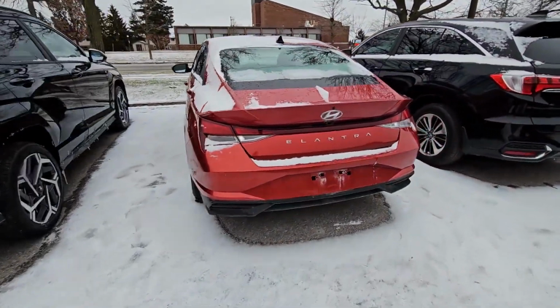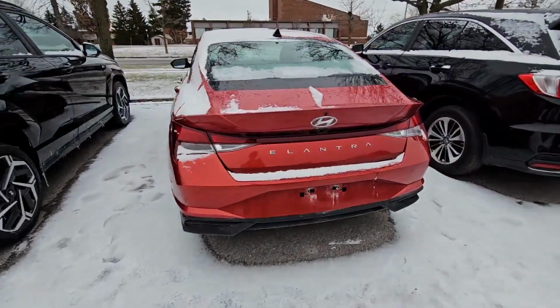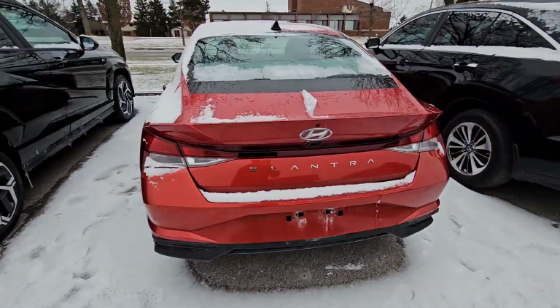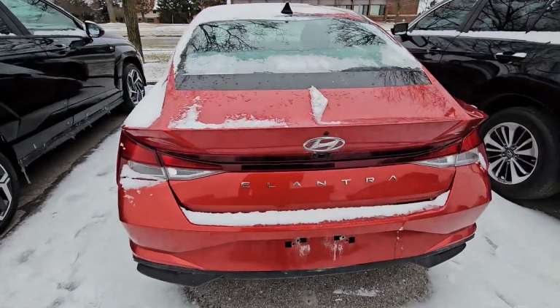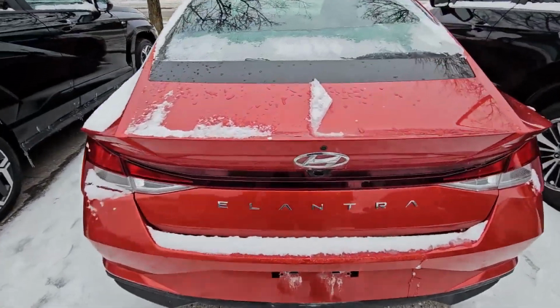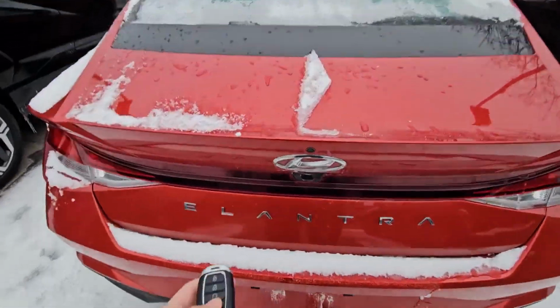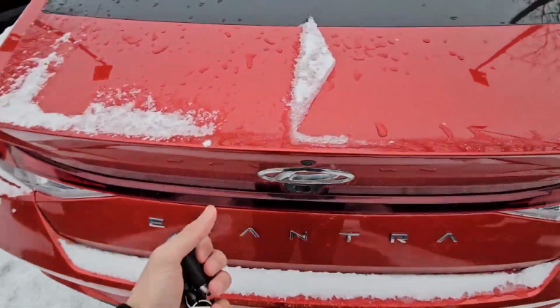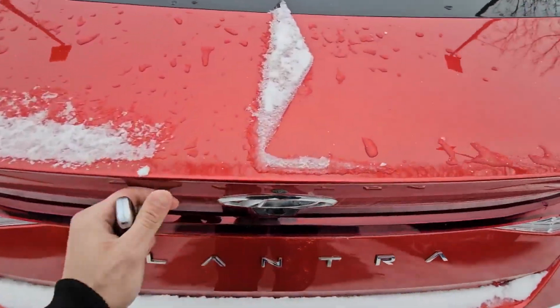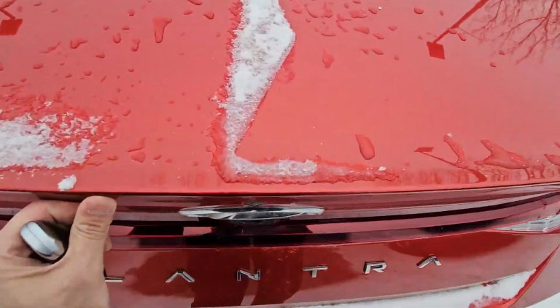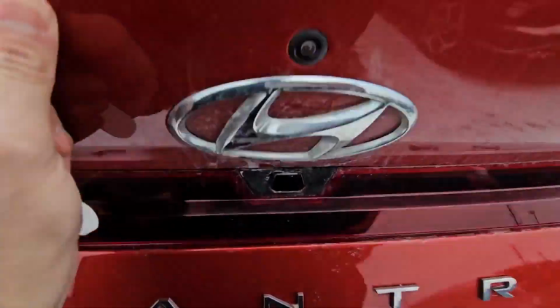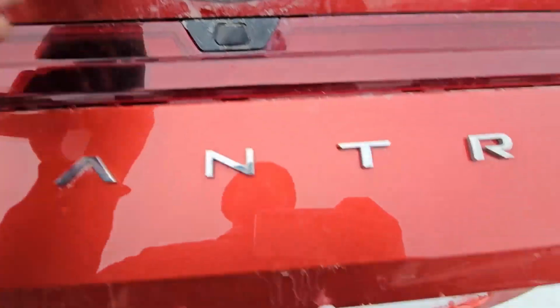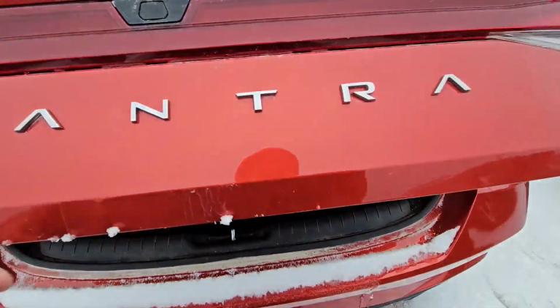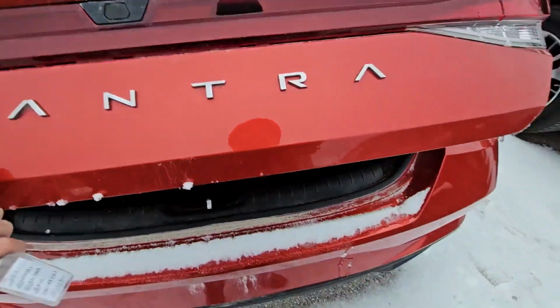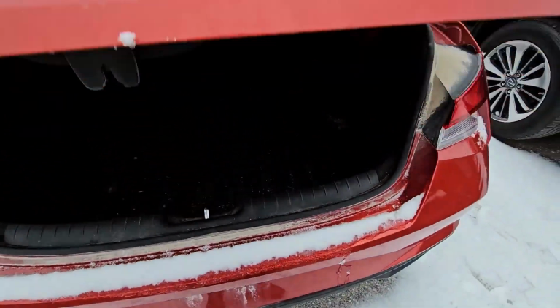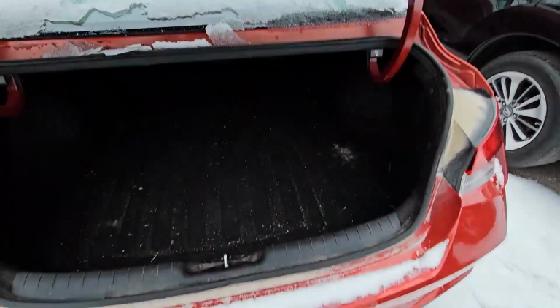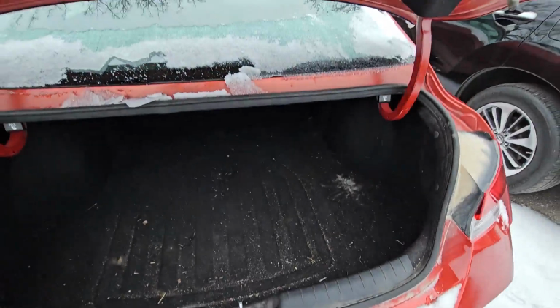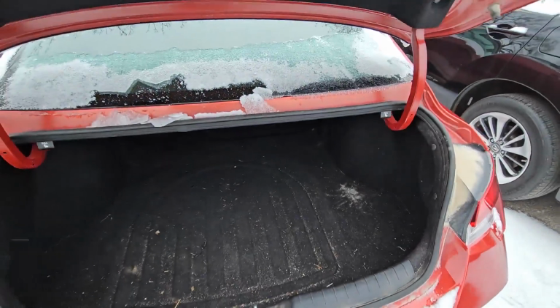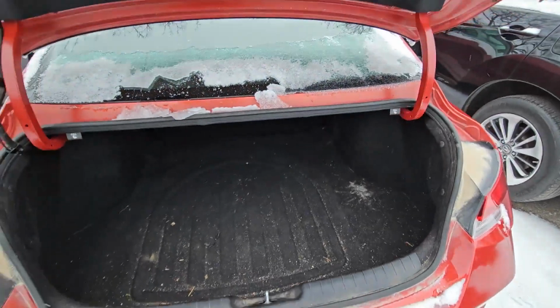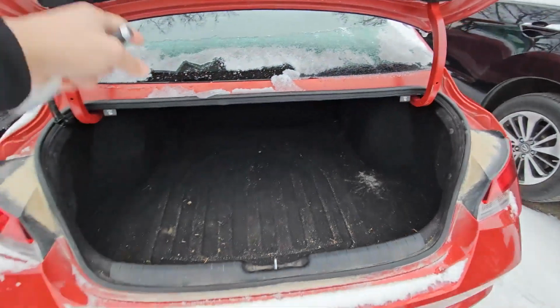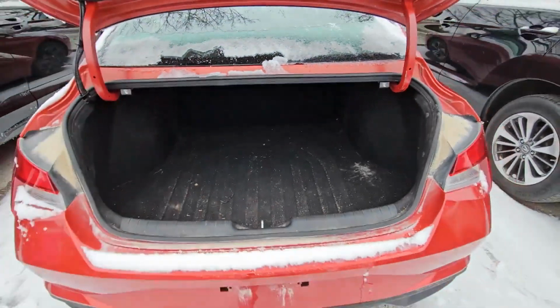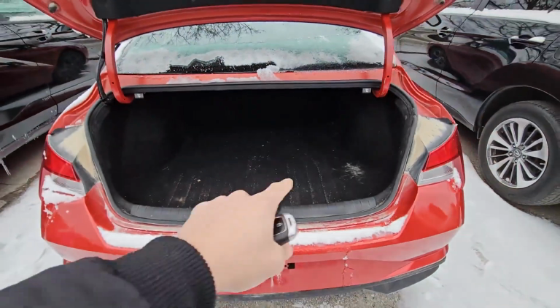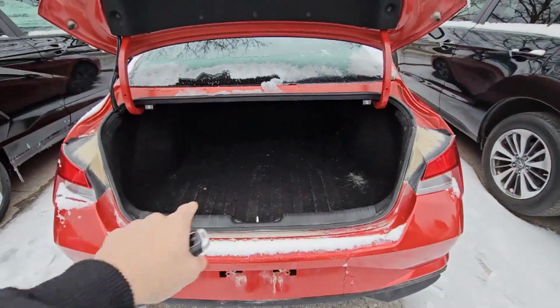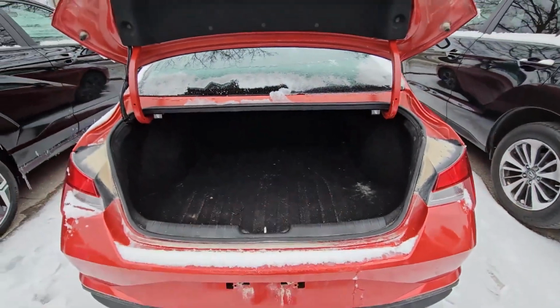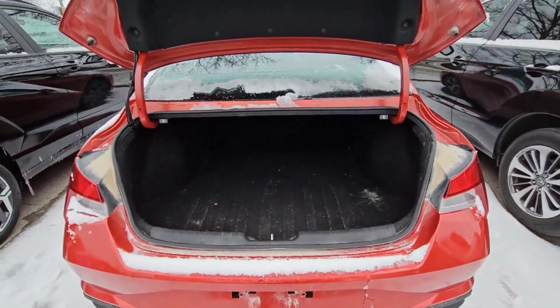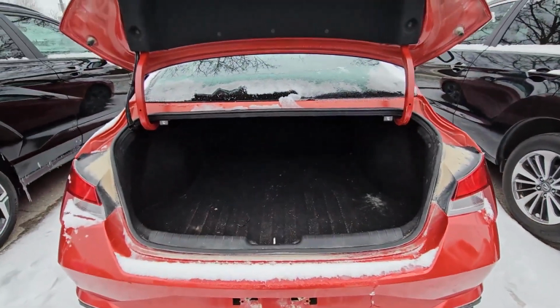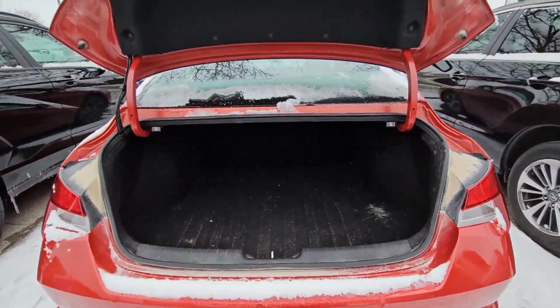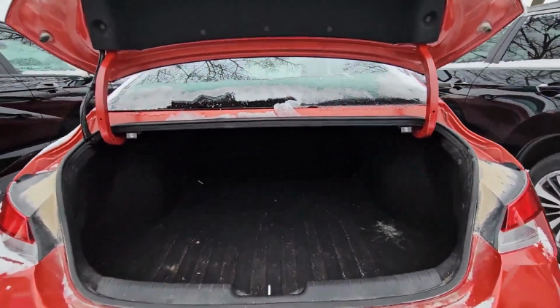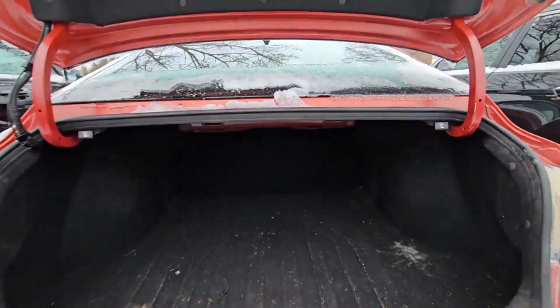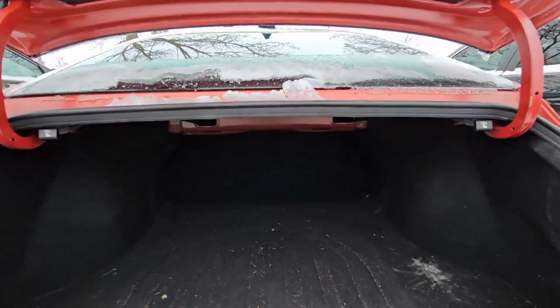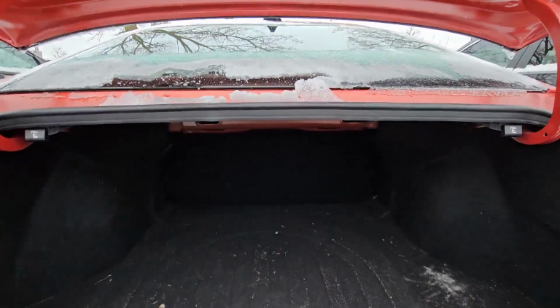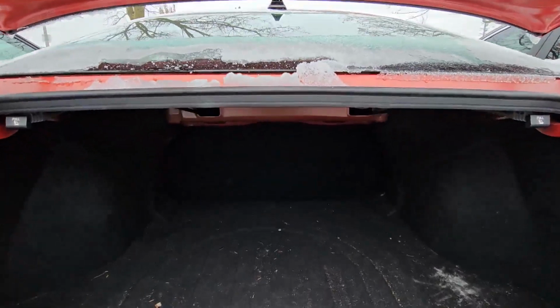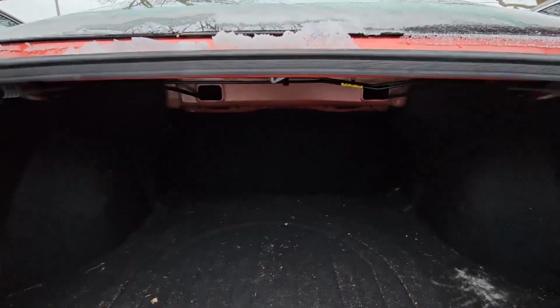I'll show you the trunk — you can open it using the key fob. It's a bit stuck because of the ice. You have a very spacious and big cargo space, and you can fold down the back seats for more storage if needed.